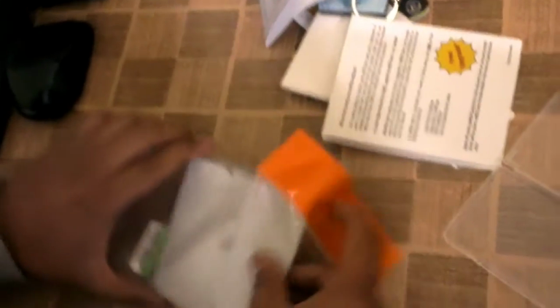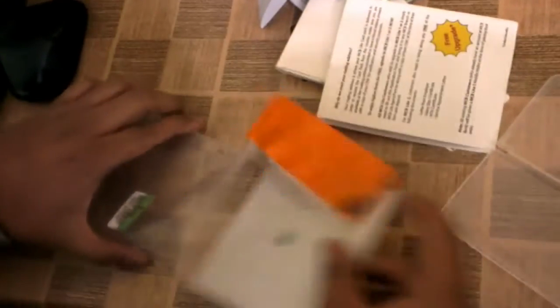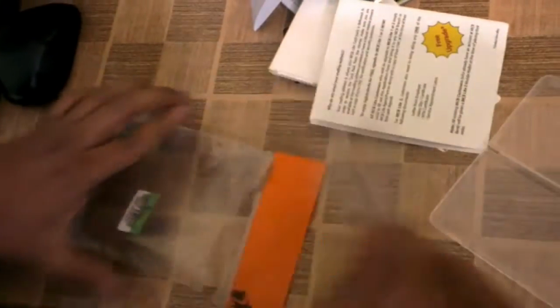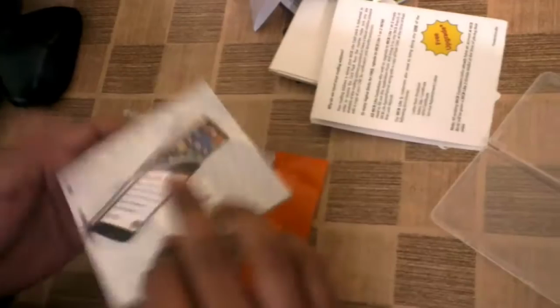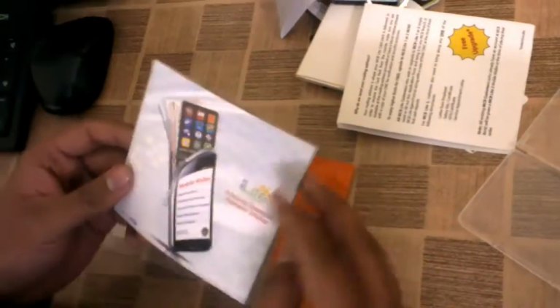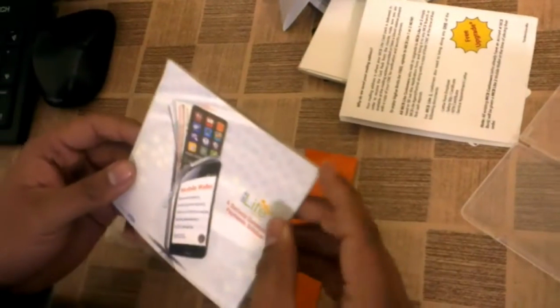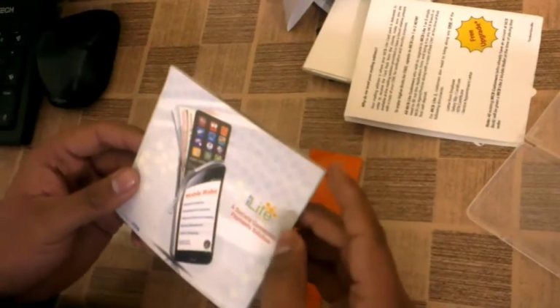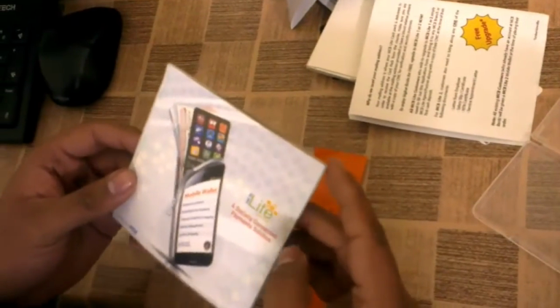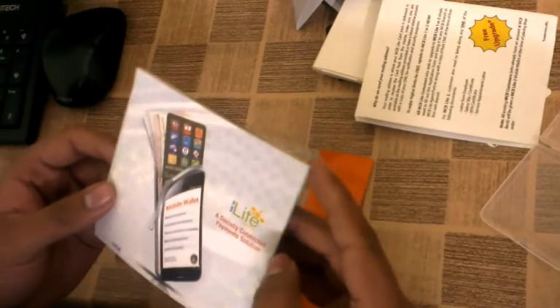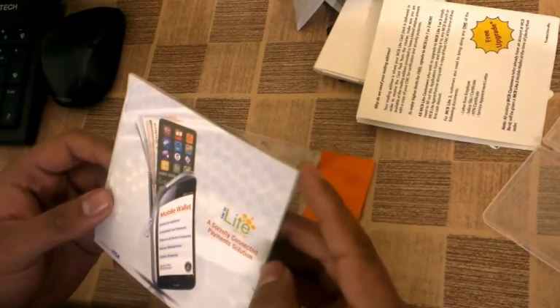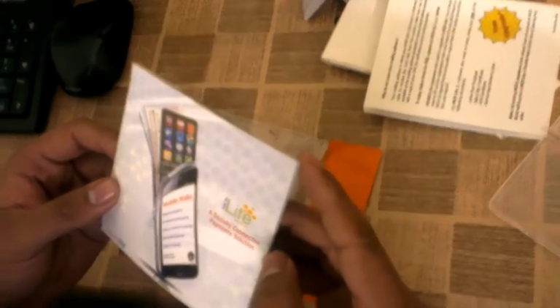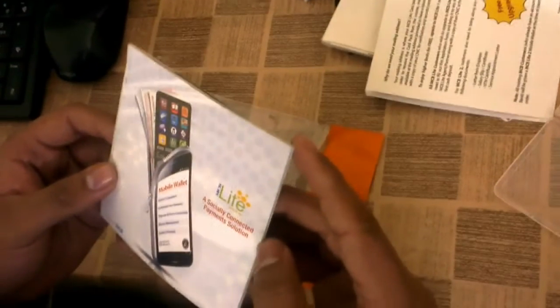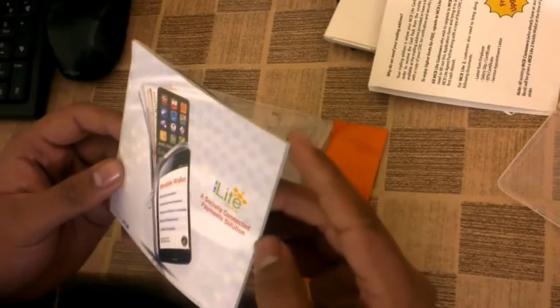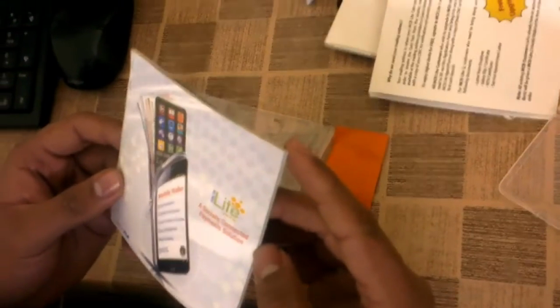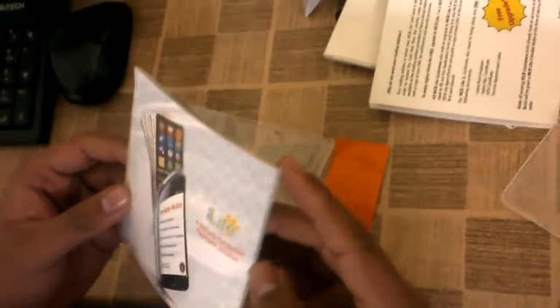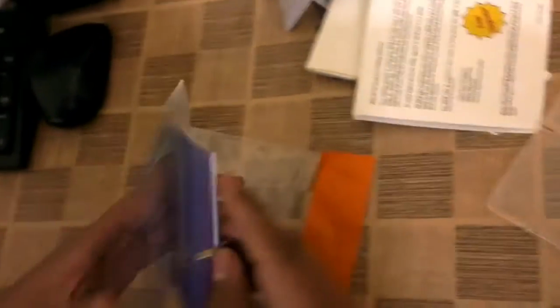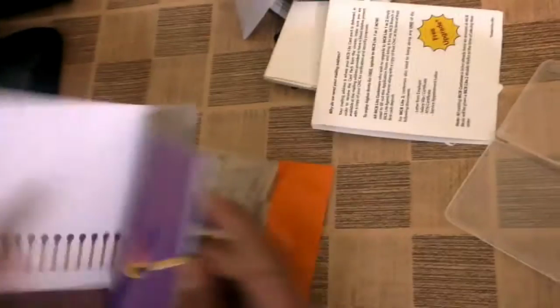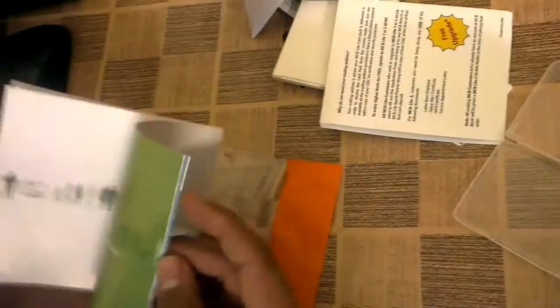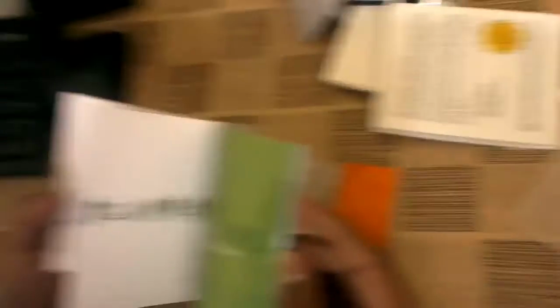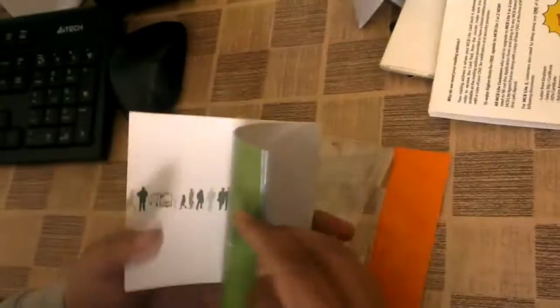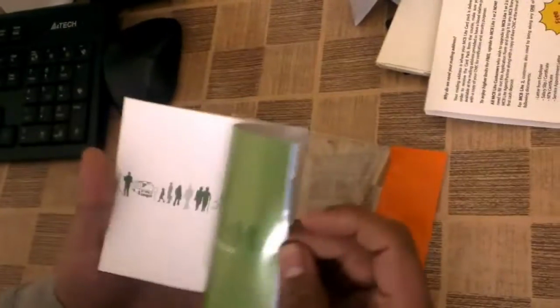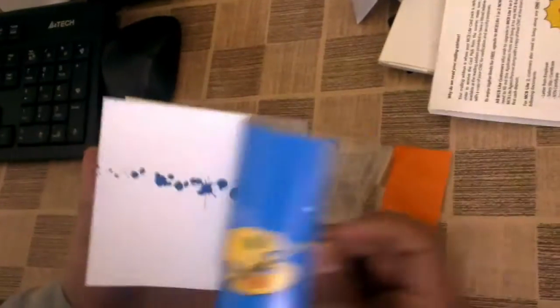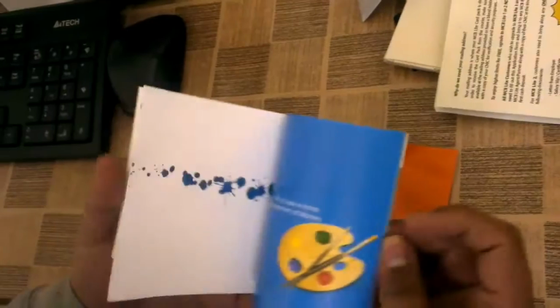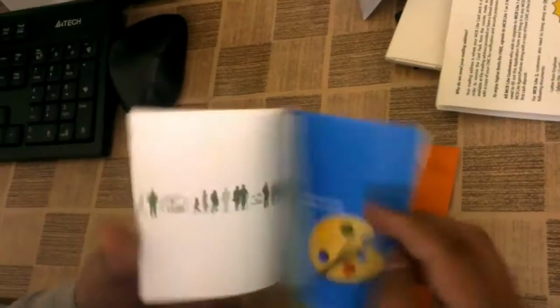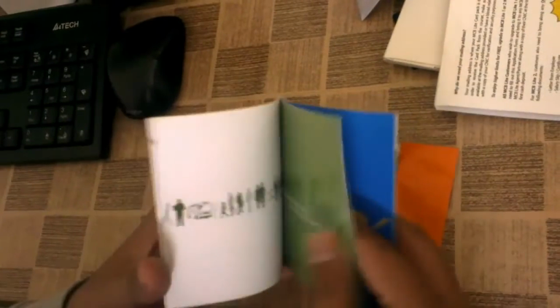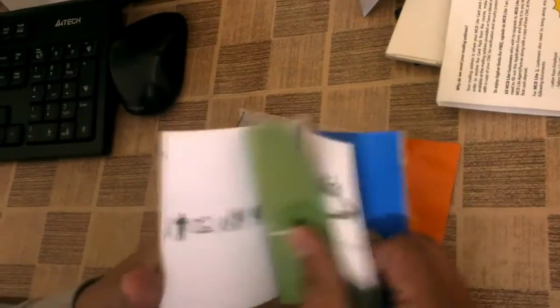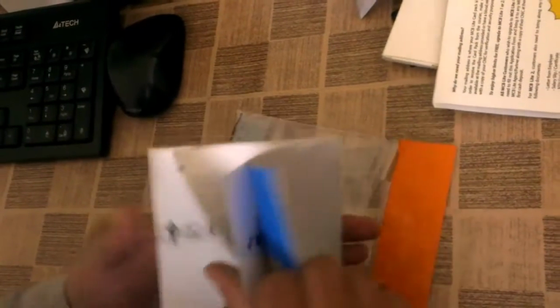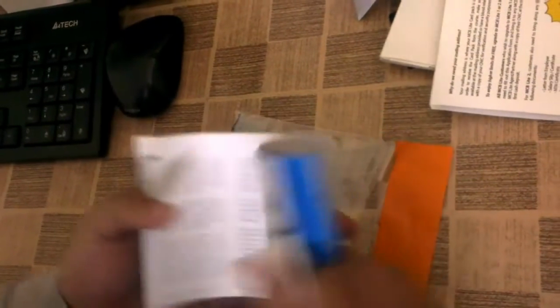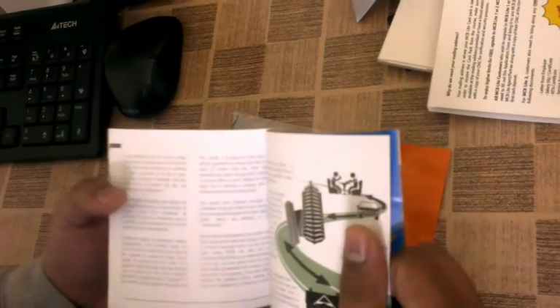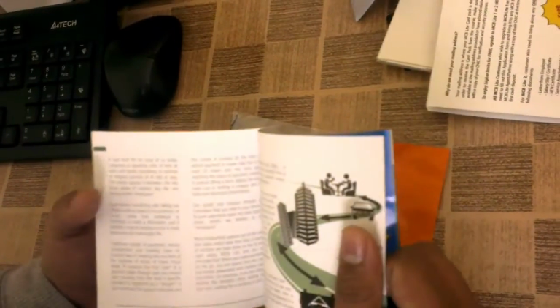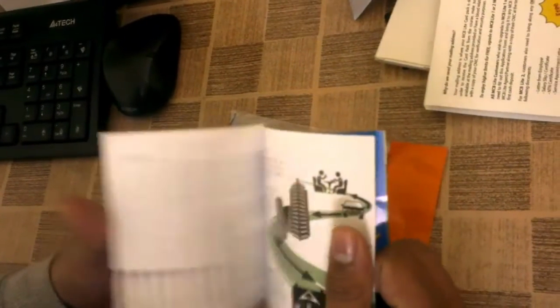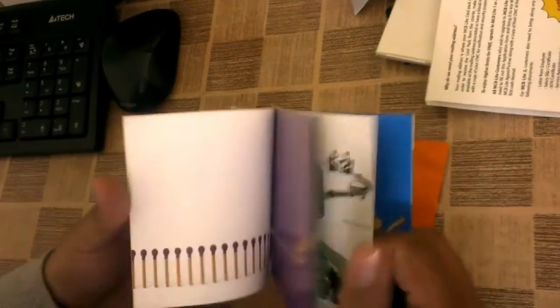Finally, they have included a guide for the Lite socially connected payment solution.